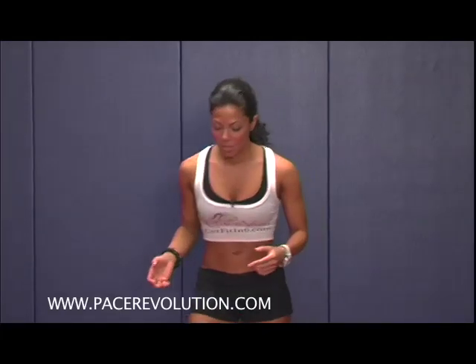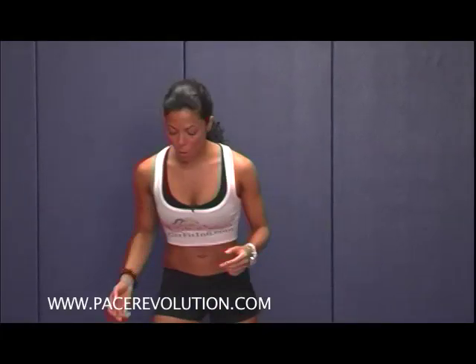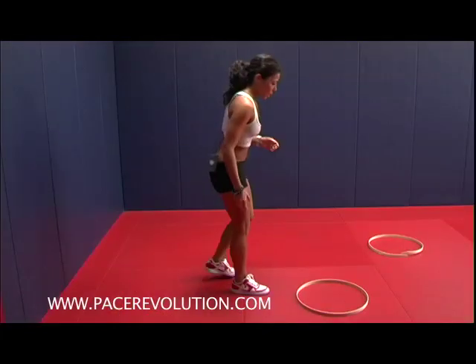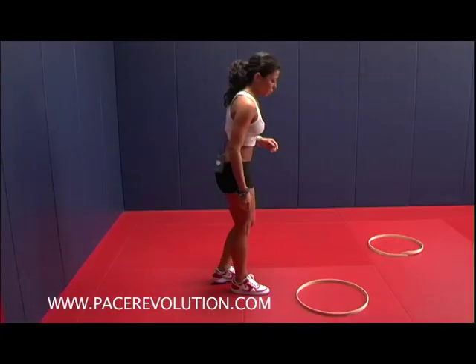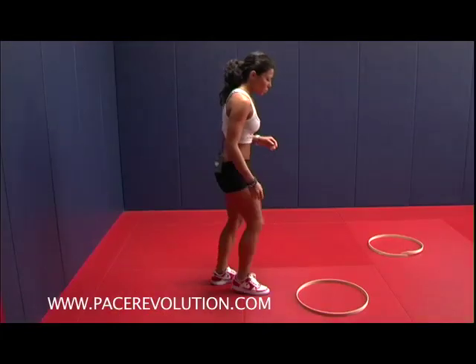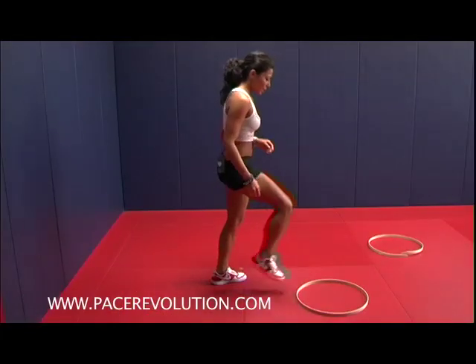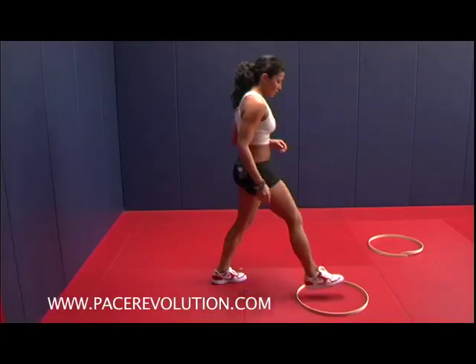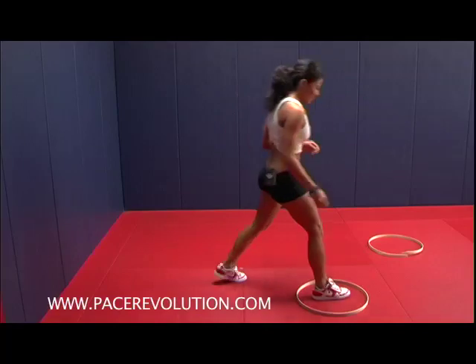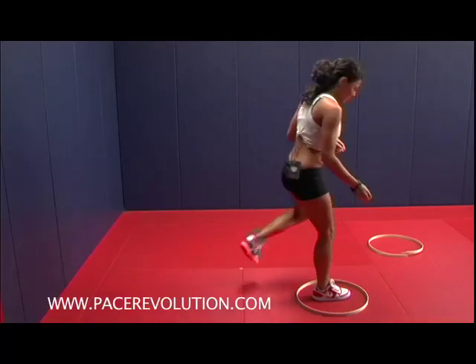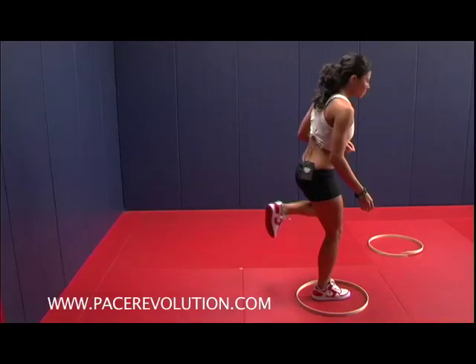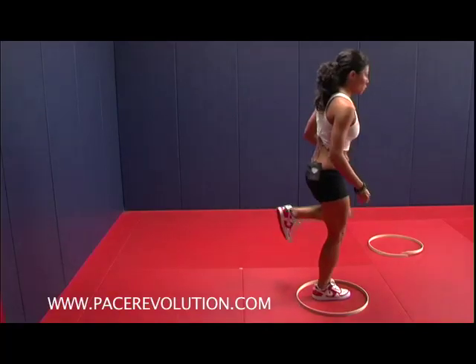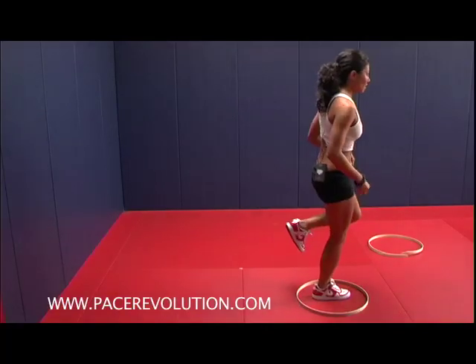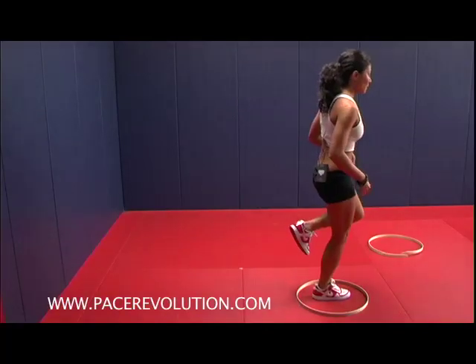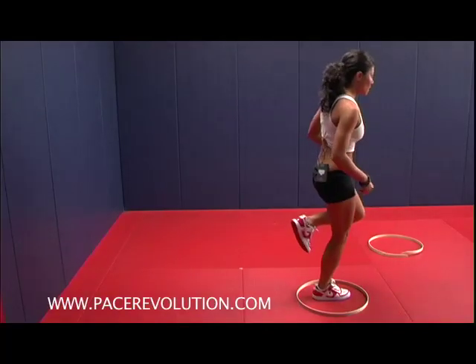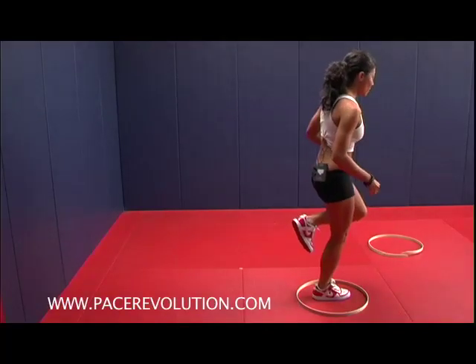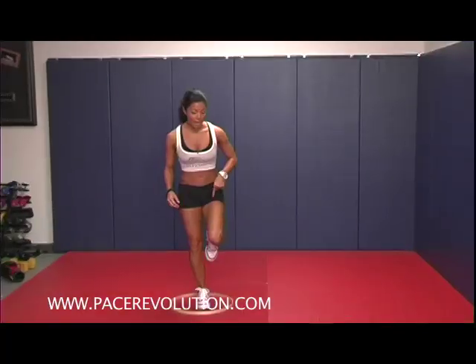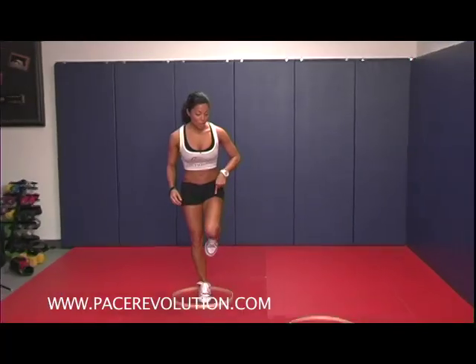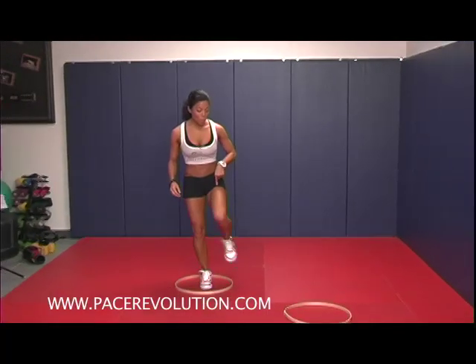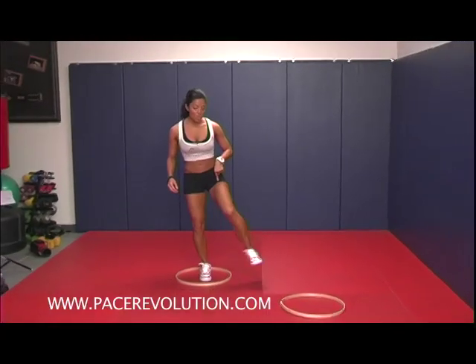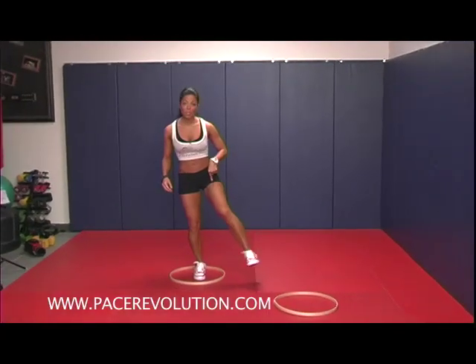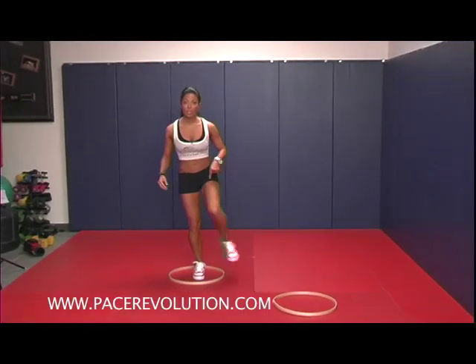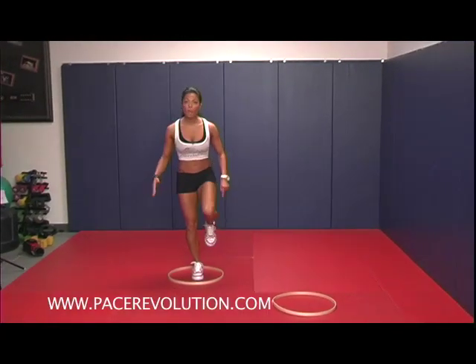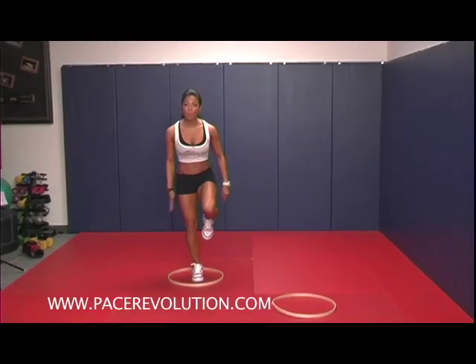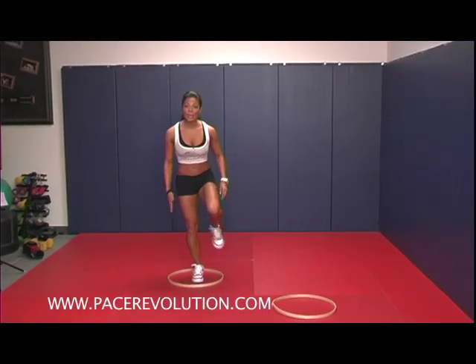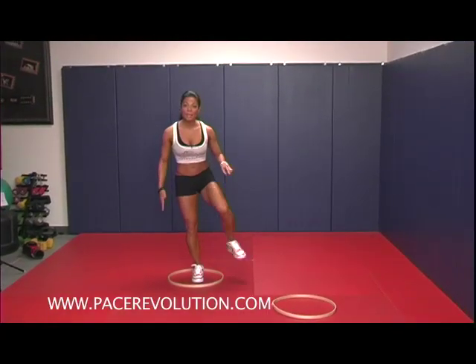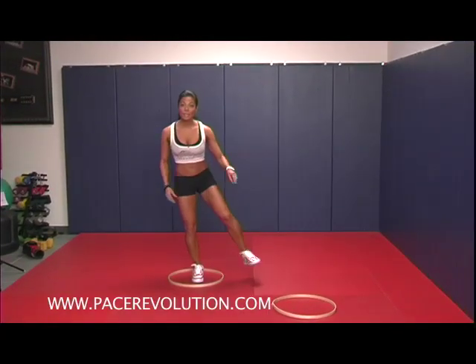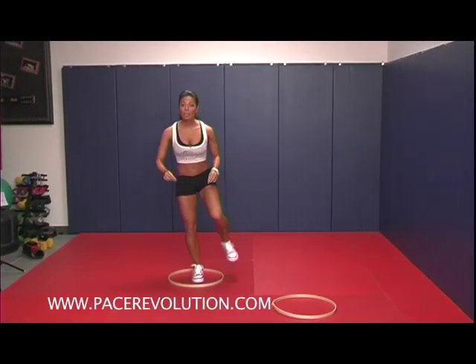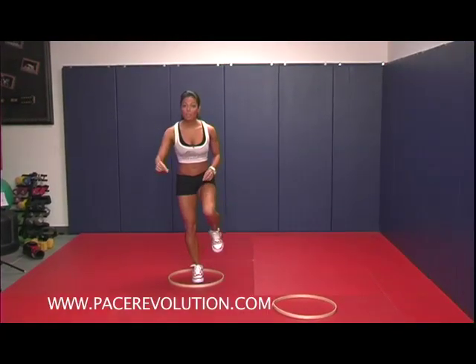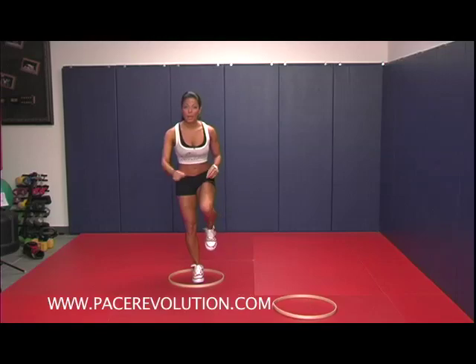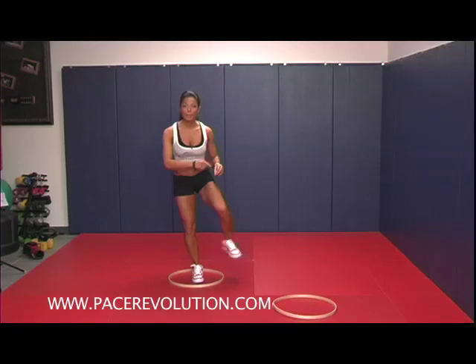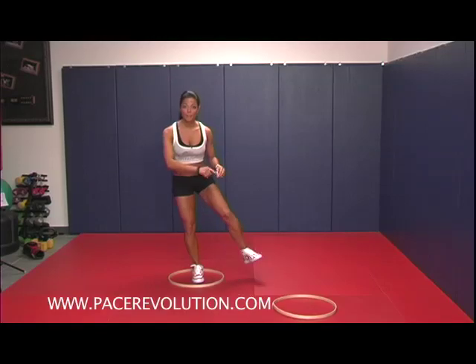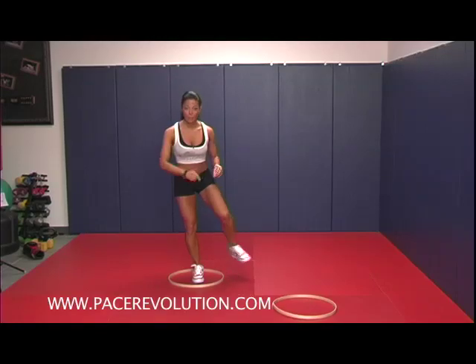So we want to start here like this. You want to step inside of the ring. You're going to switch legs, going from right to left to right to left.